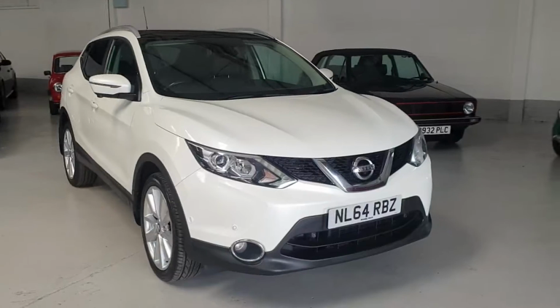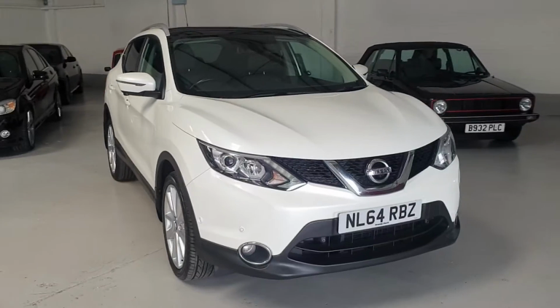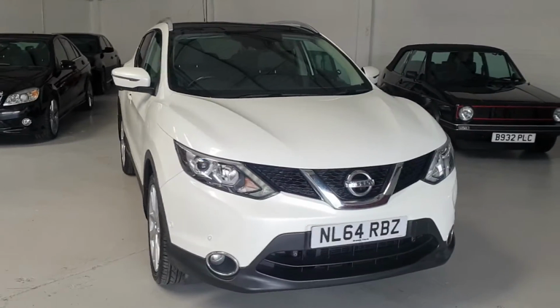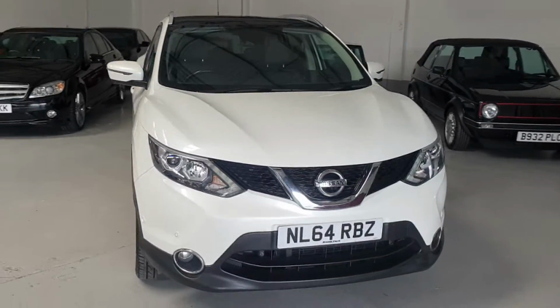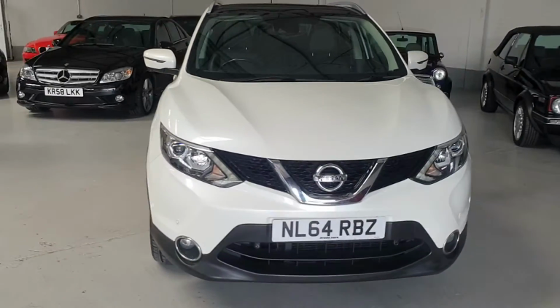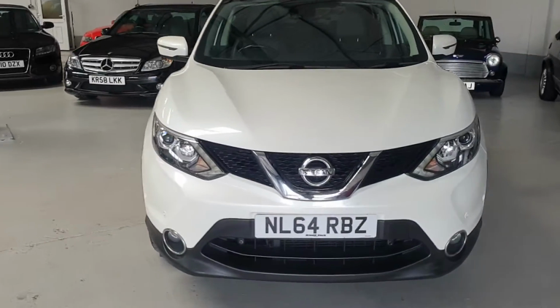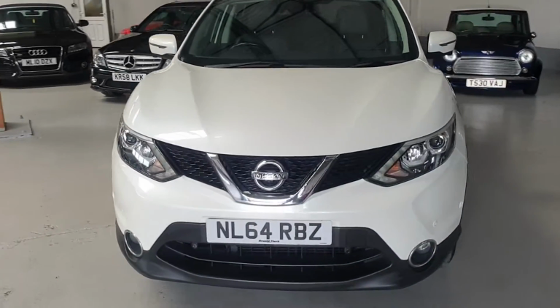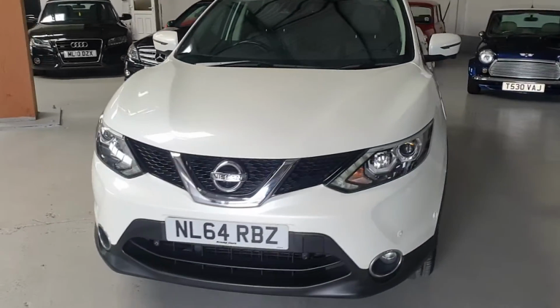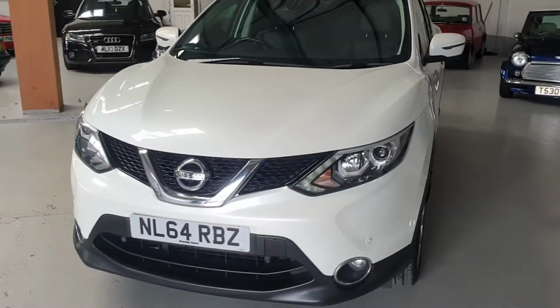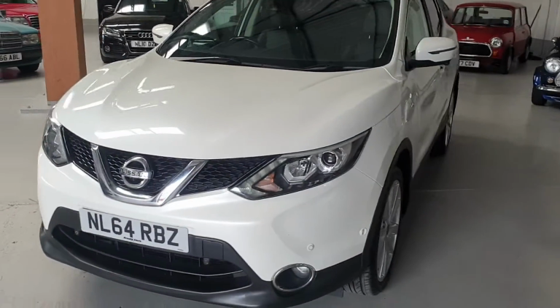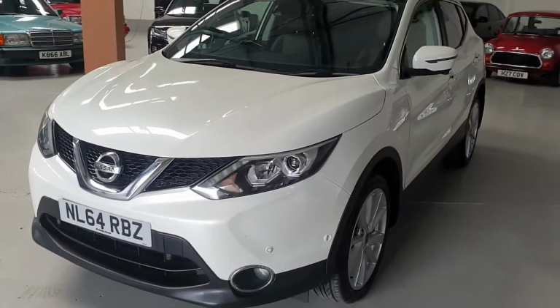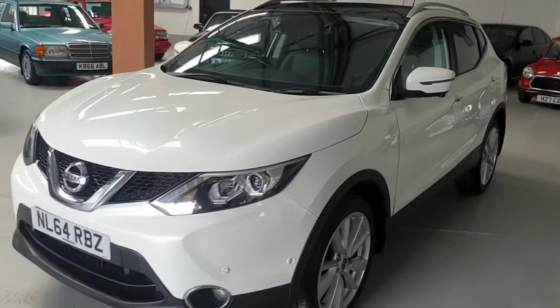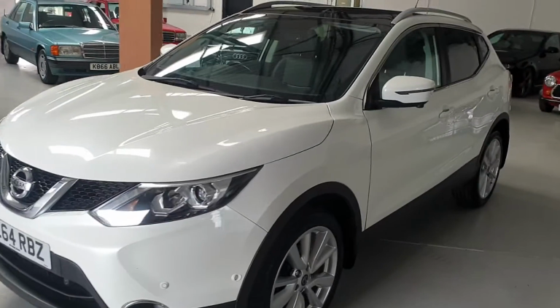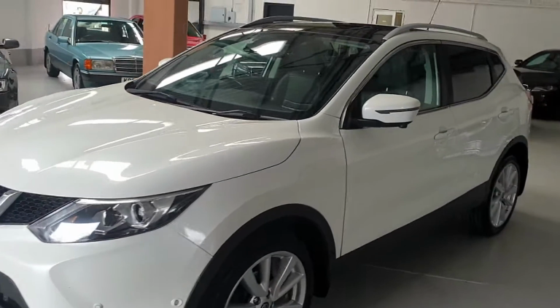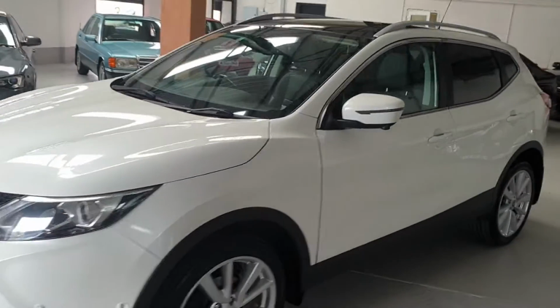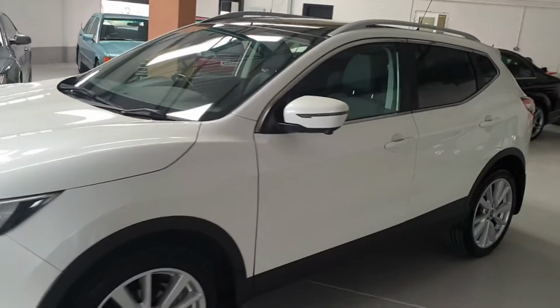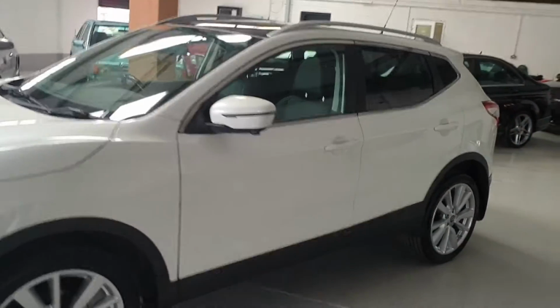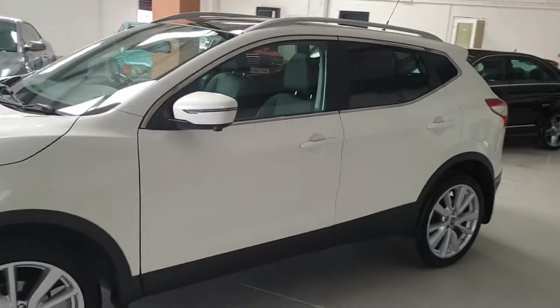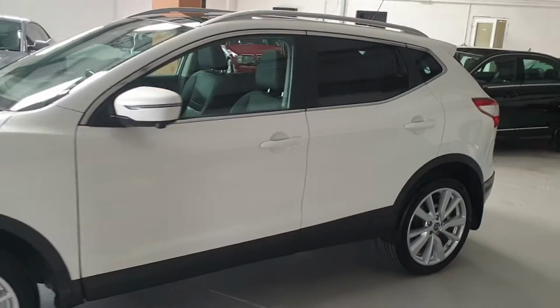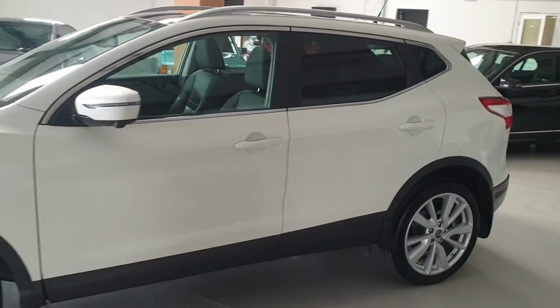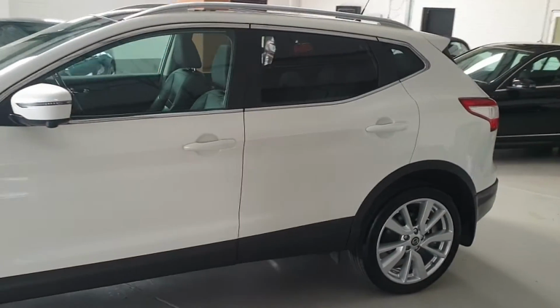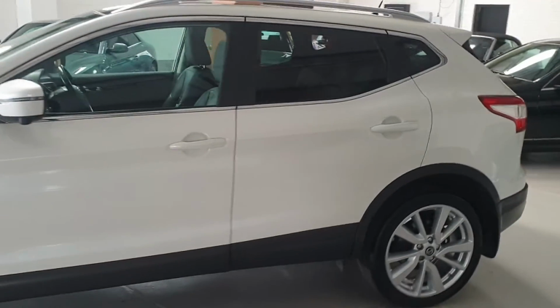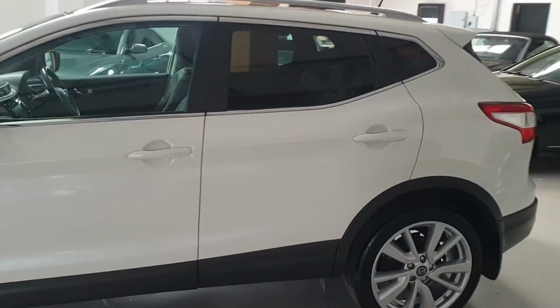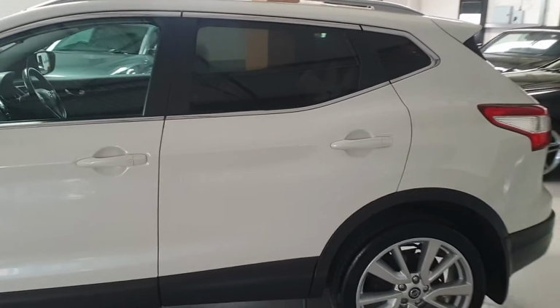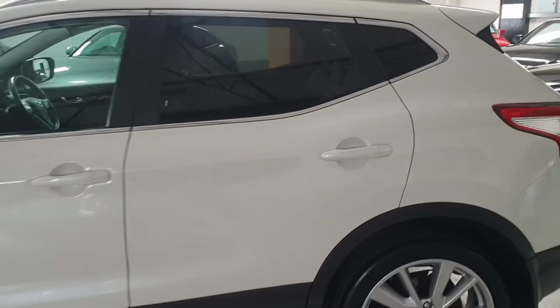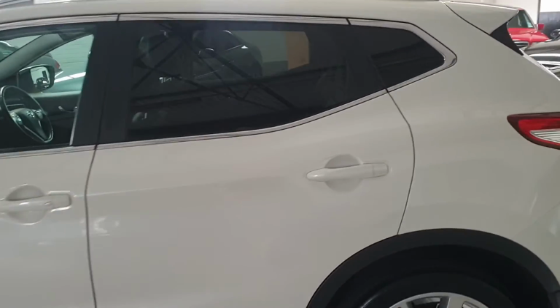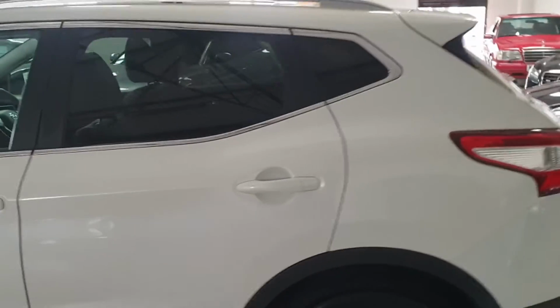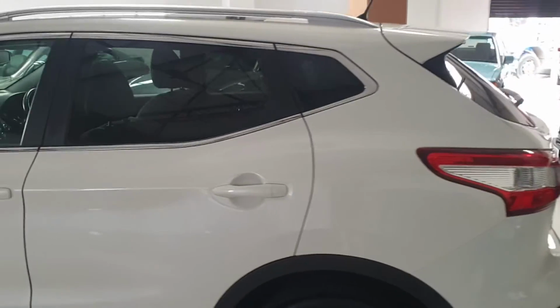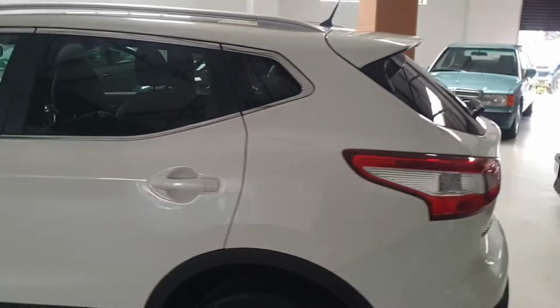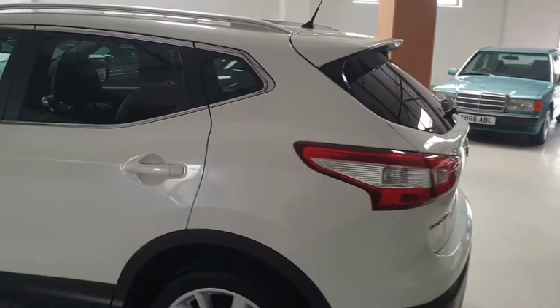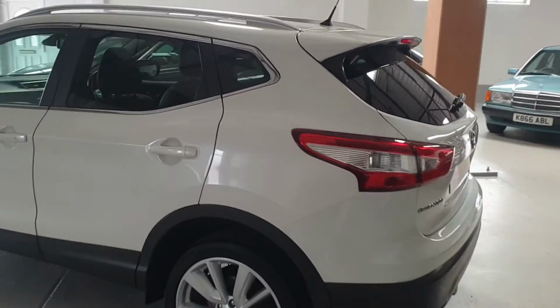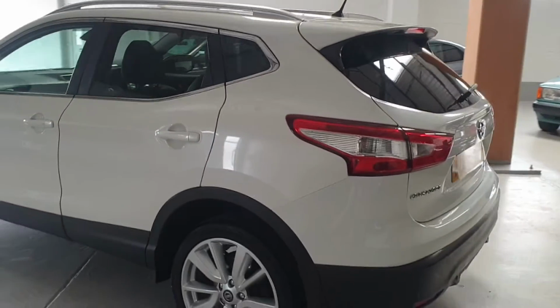This is our lovely high specification 2014 Nissan Qashqai Tecna. It's a very economical 1.5 DCI. These cars have huge mile-per-gallon figures, low road tax, and low insurance group.